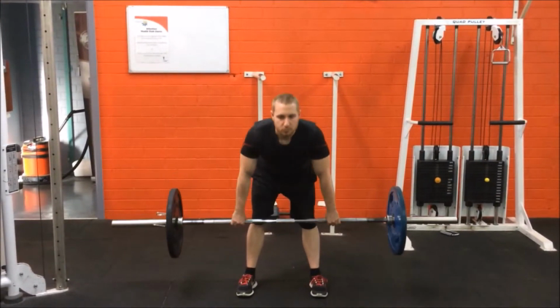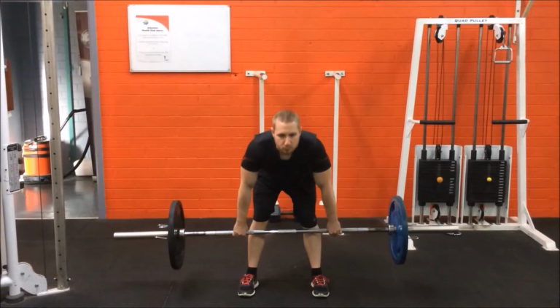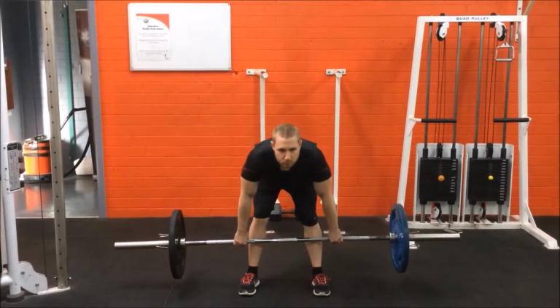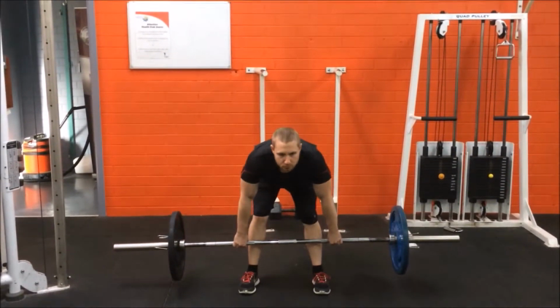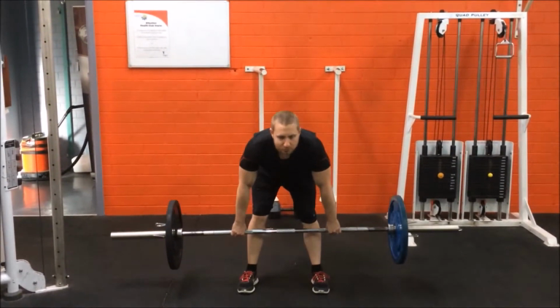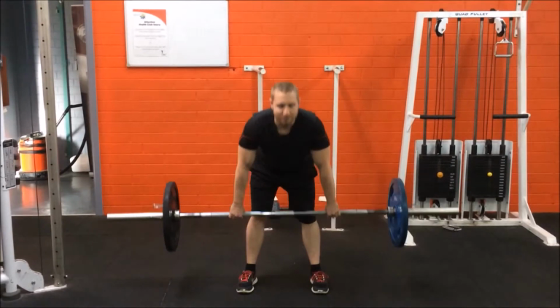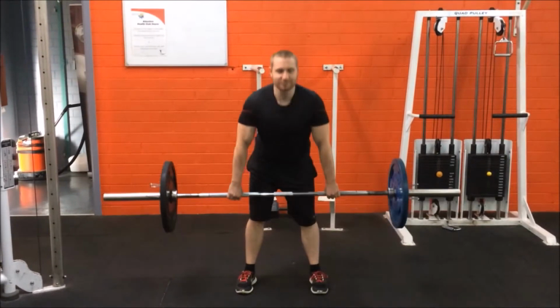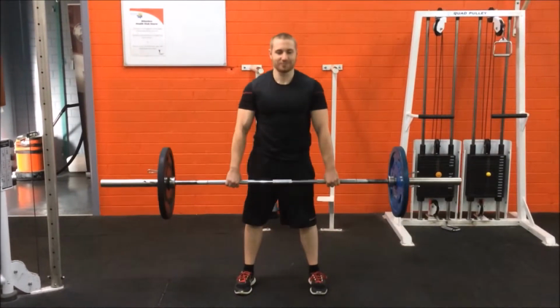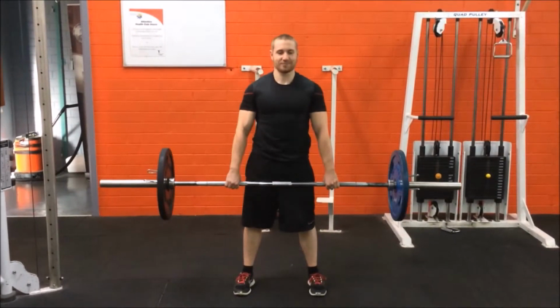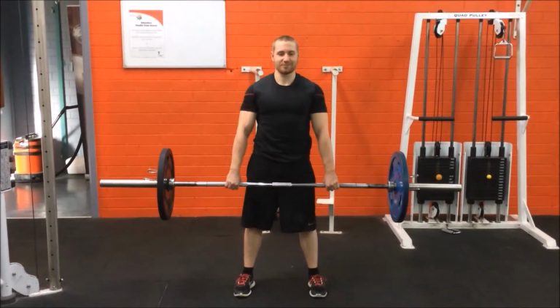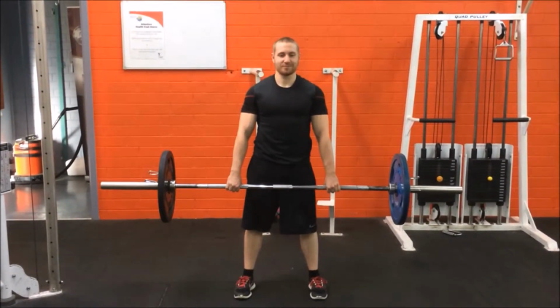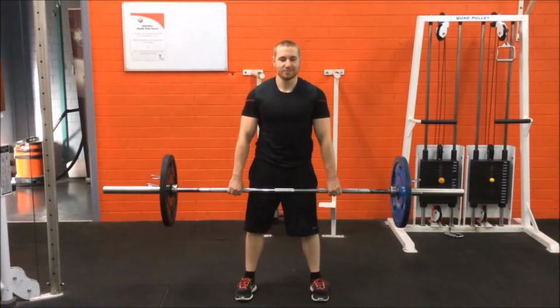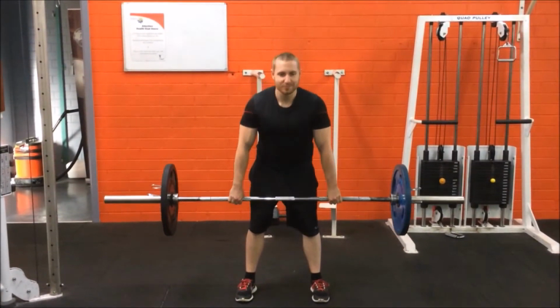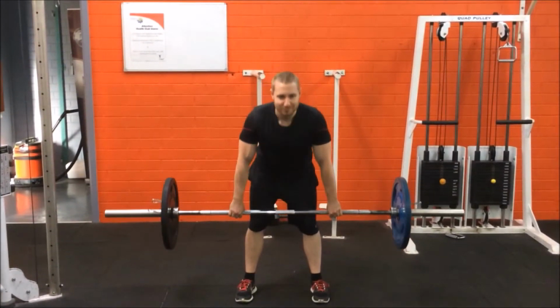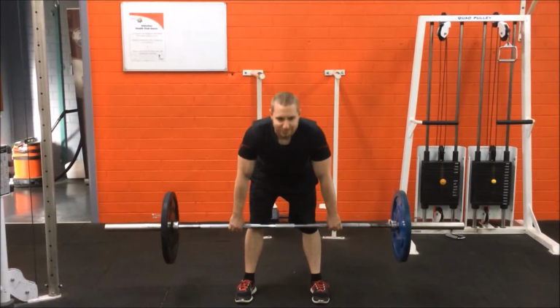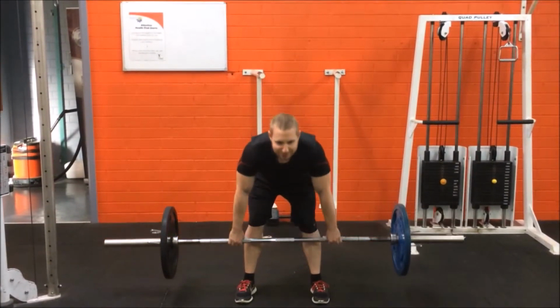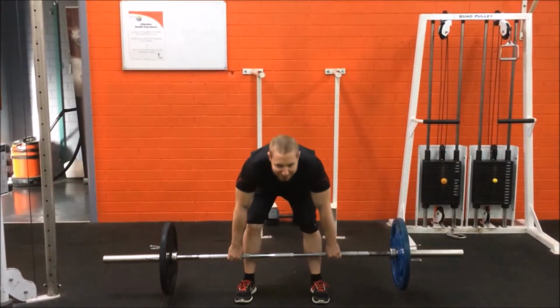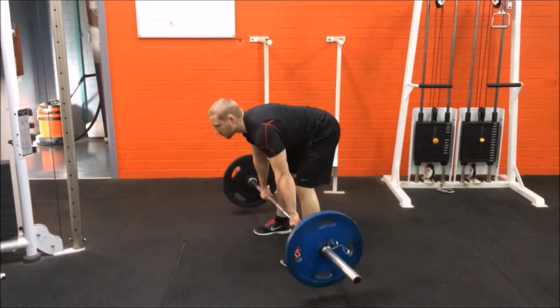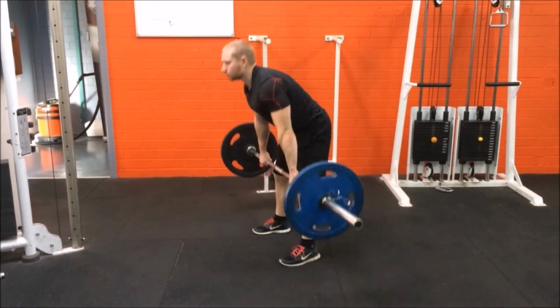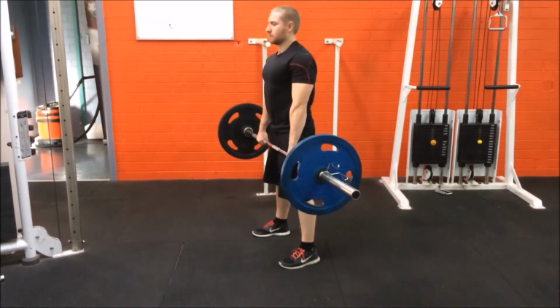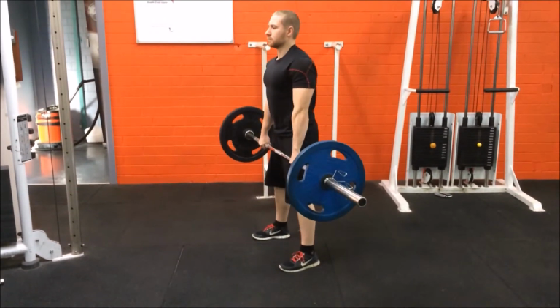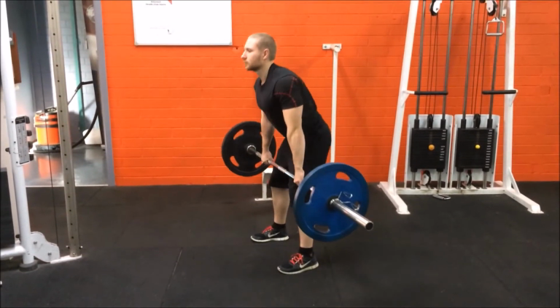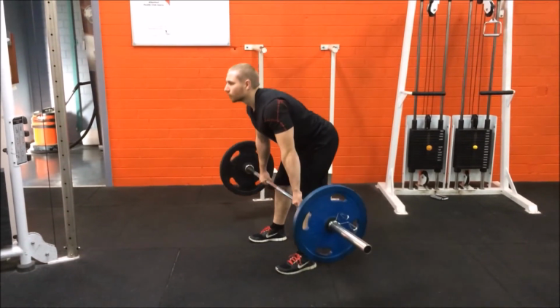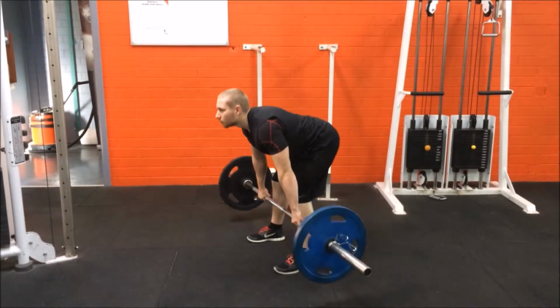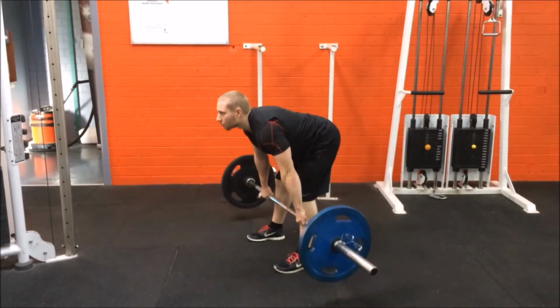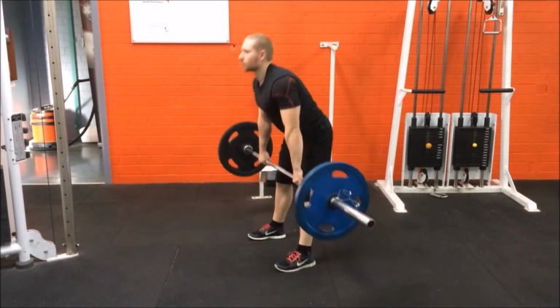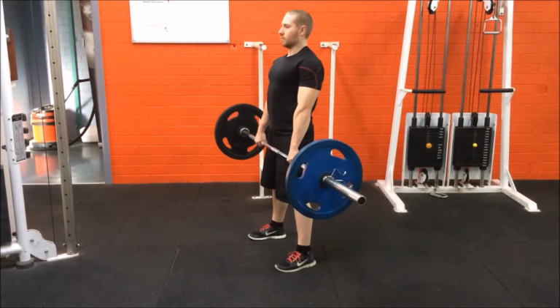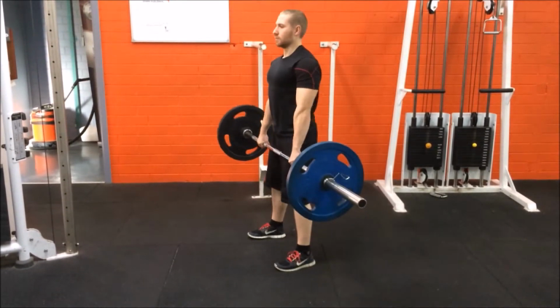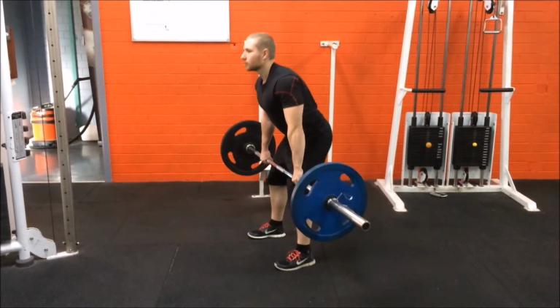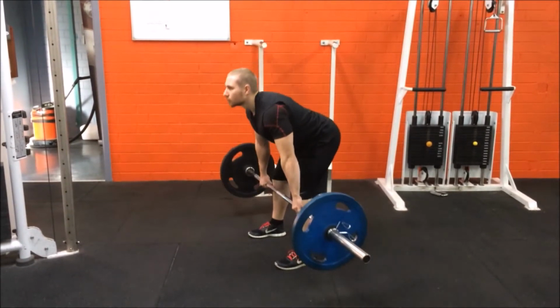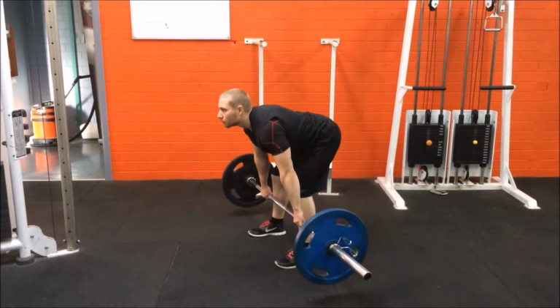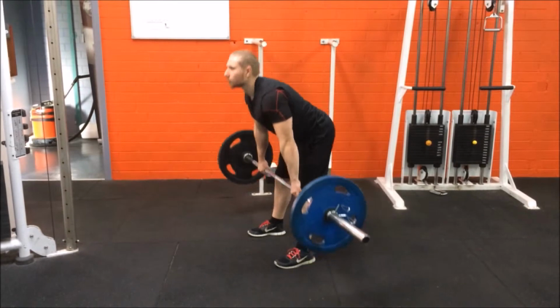Breathe in as you lean forward, bending slightly at the knees again to lower back down, making sure not to hunch your back when you go back down. Keep the barbell as close to your legs as possible throughout the movement, lowering the bar to halfway down your shins.